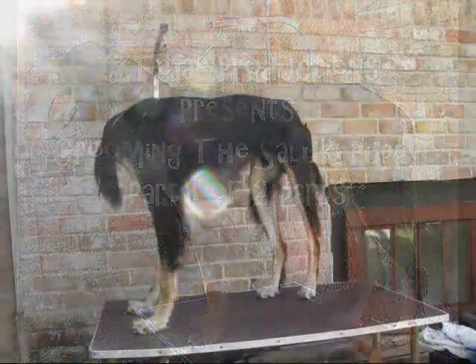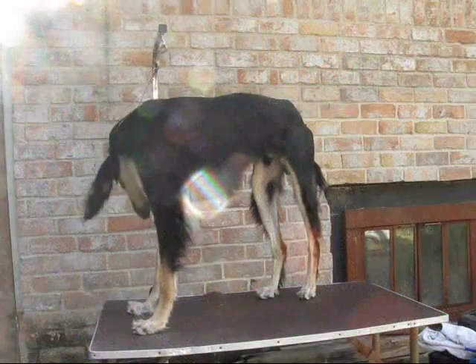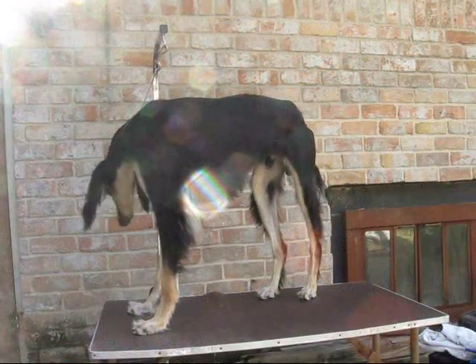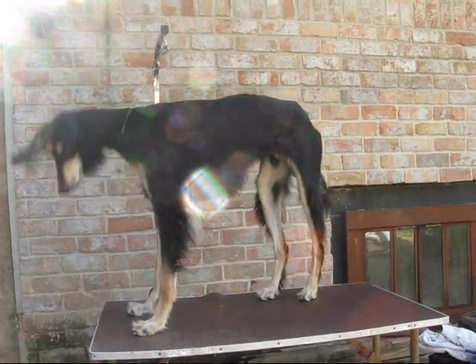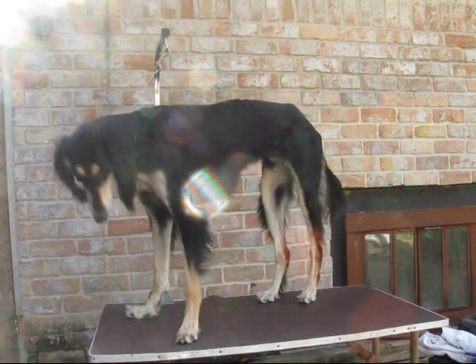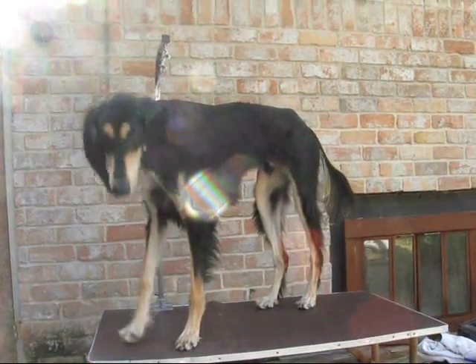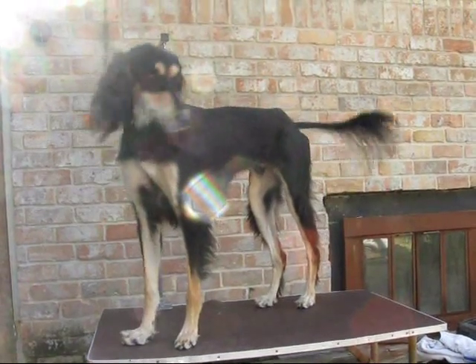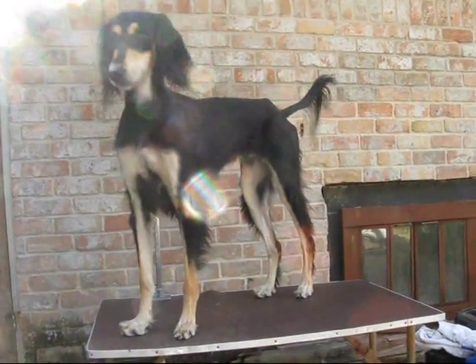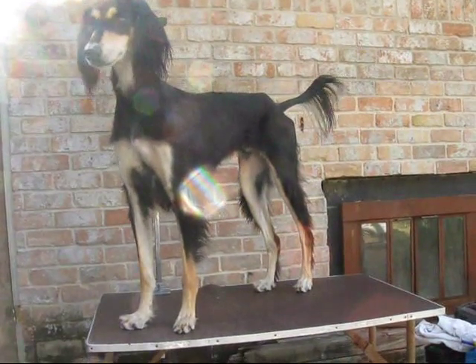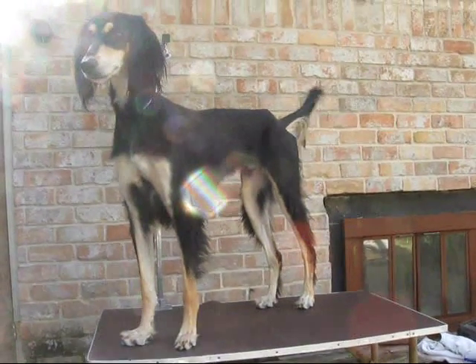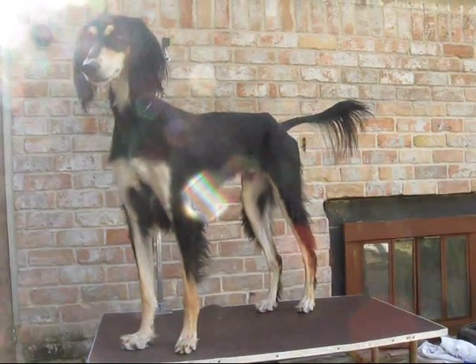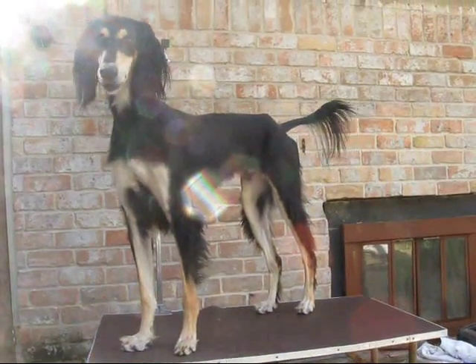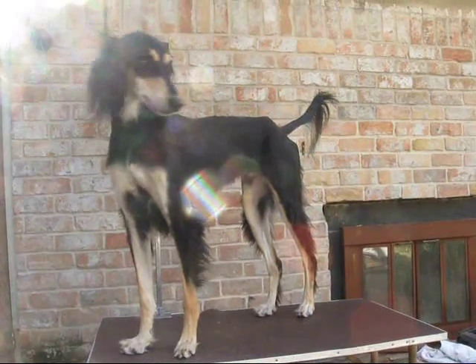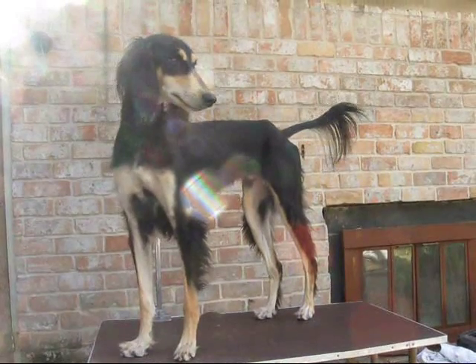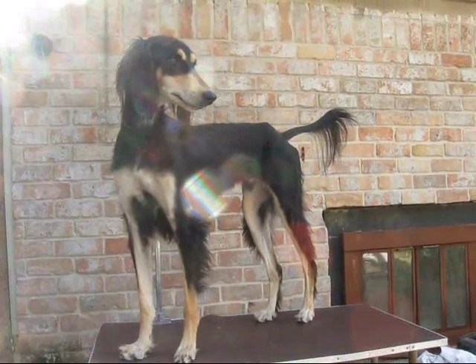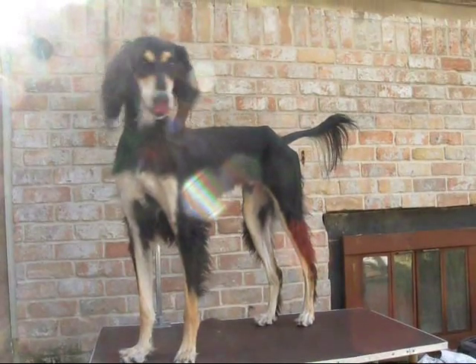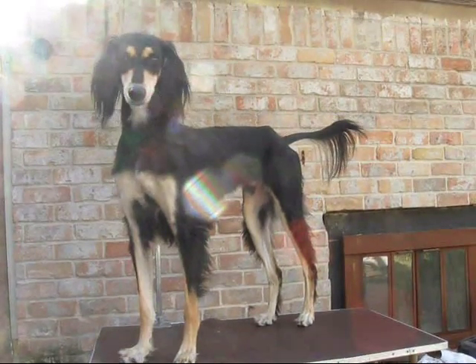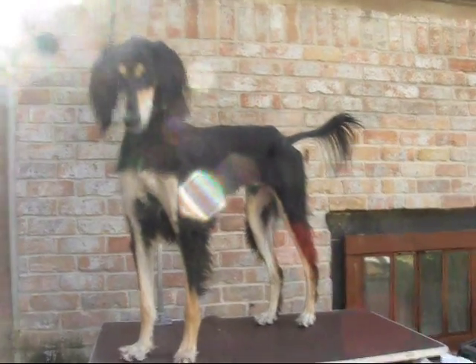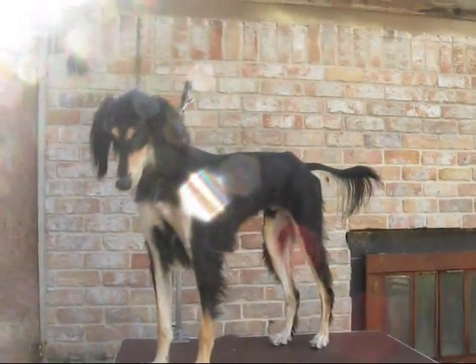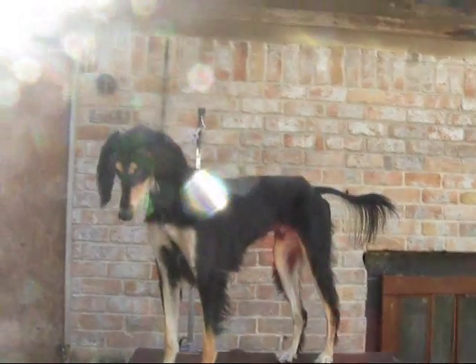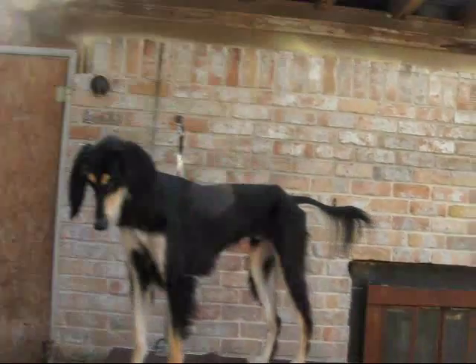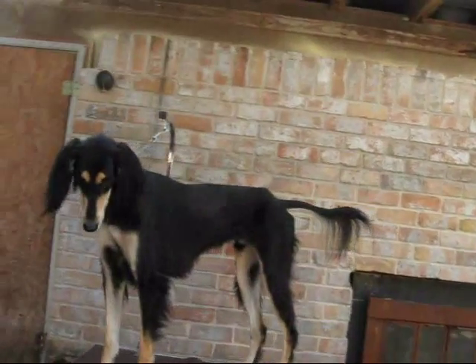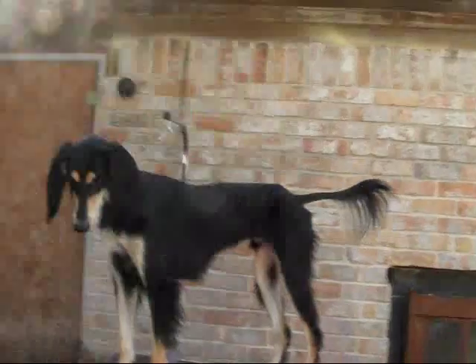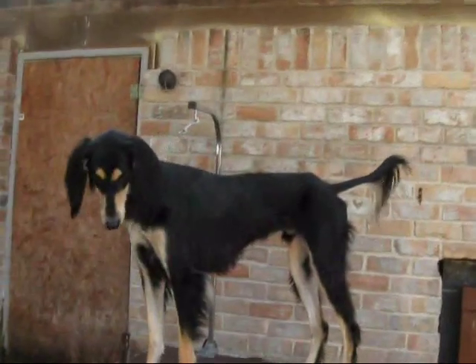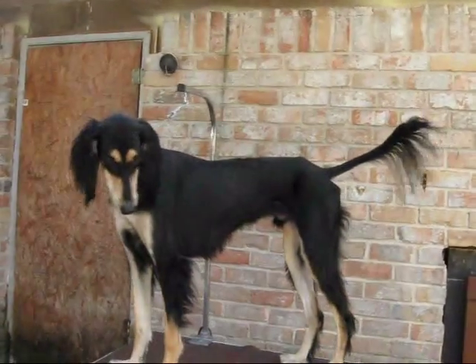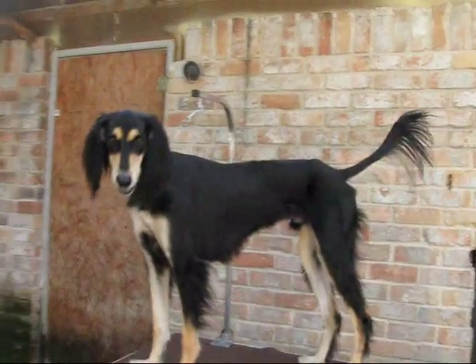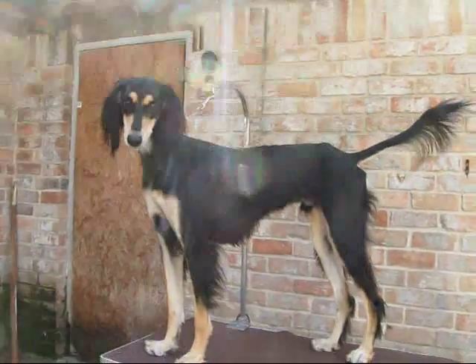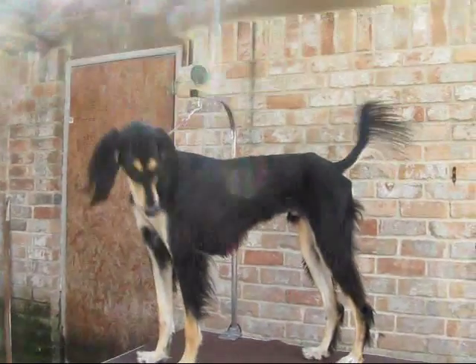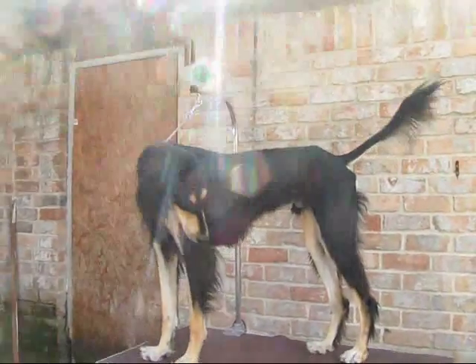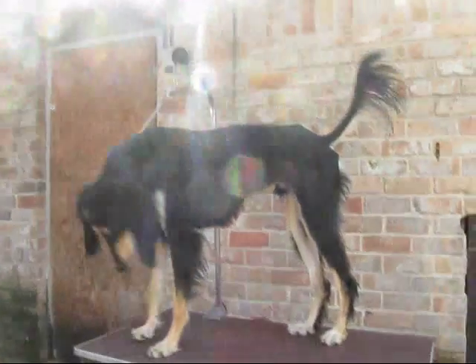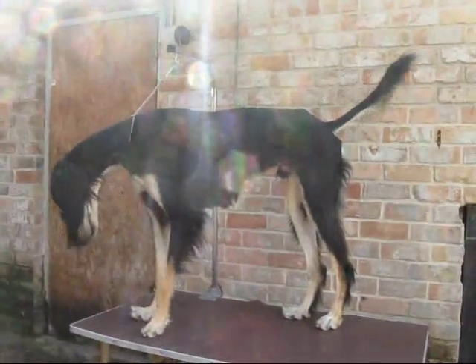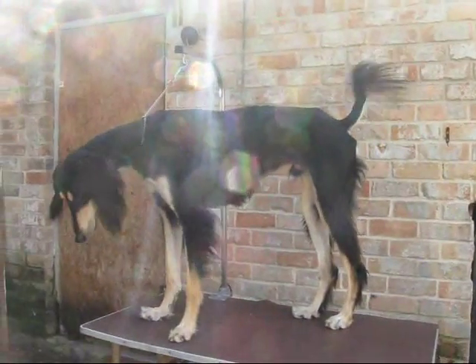This is Roper. He's 17 months old and we are going to groom him because he's entered in a dog show and he didn't start releasing his puppy fuzz until recently.